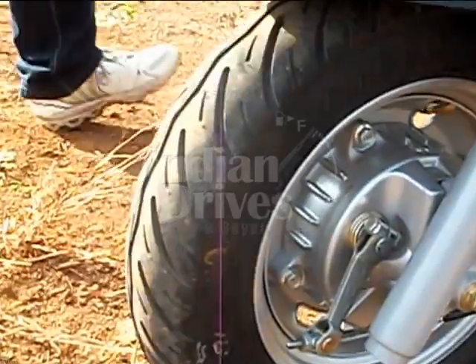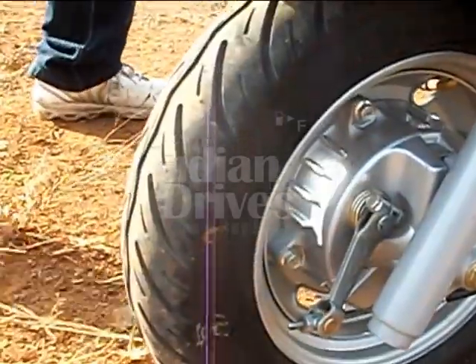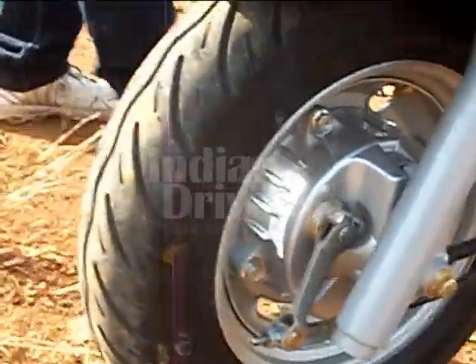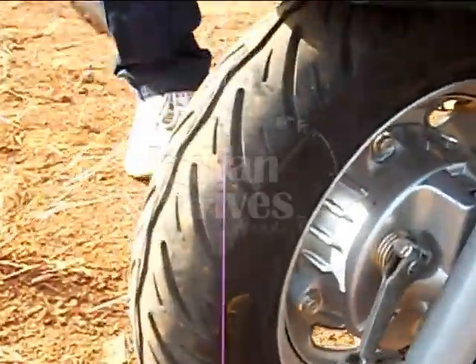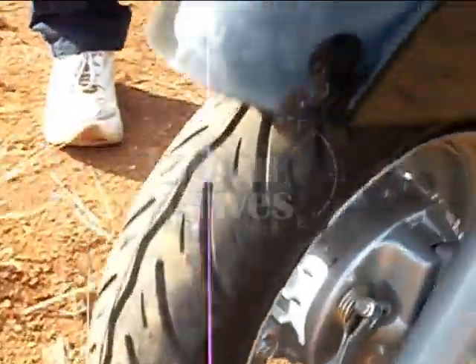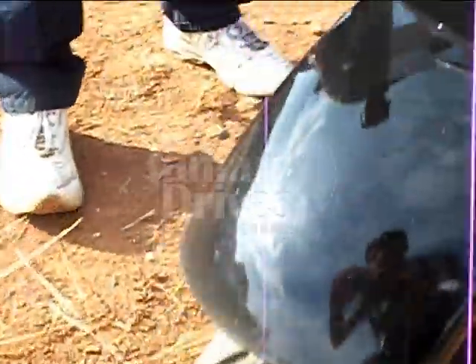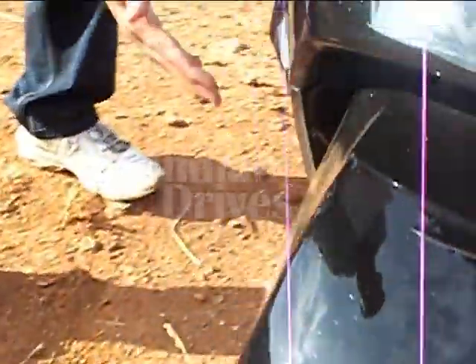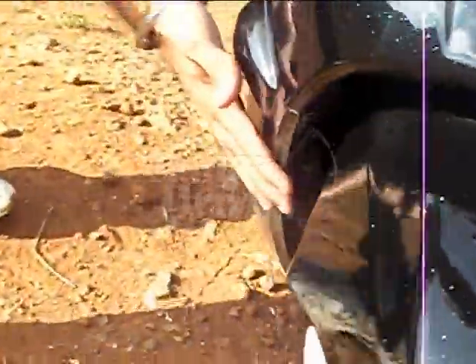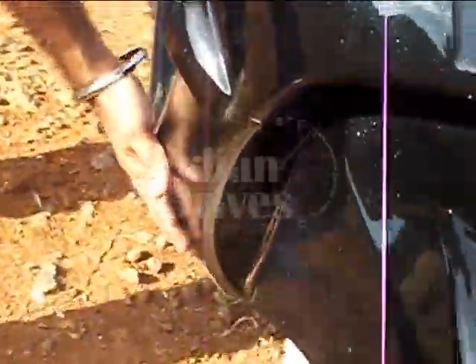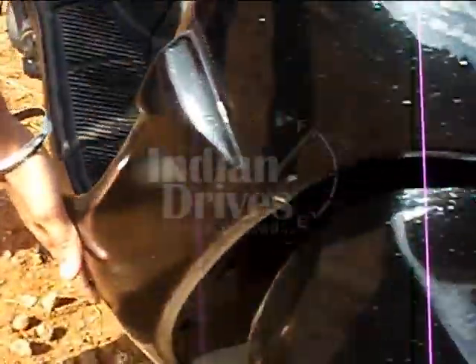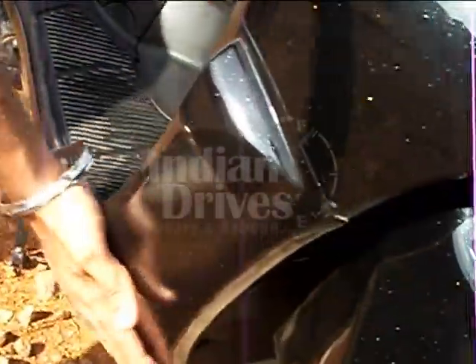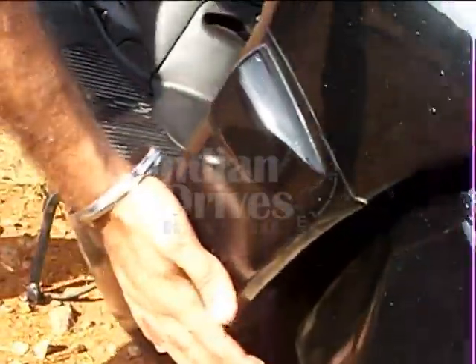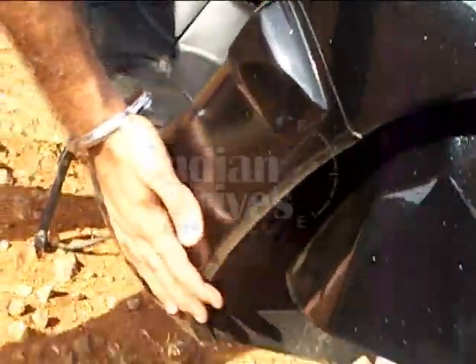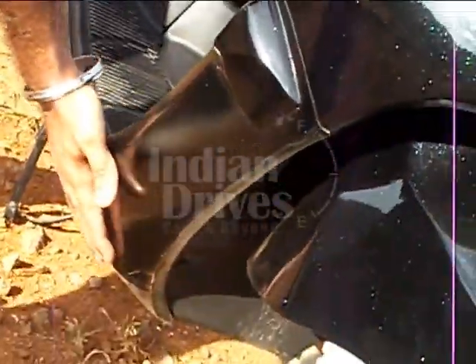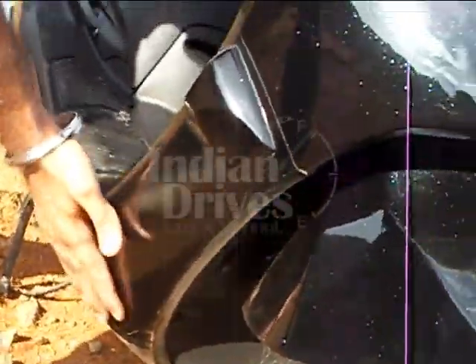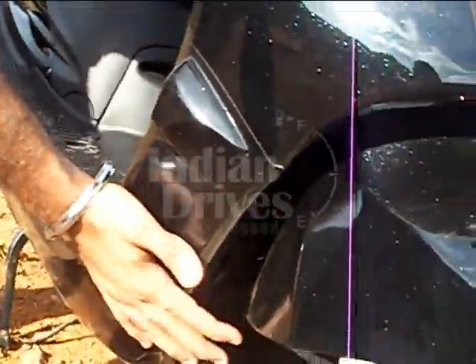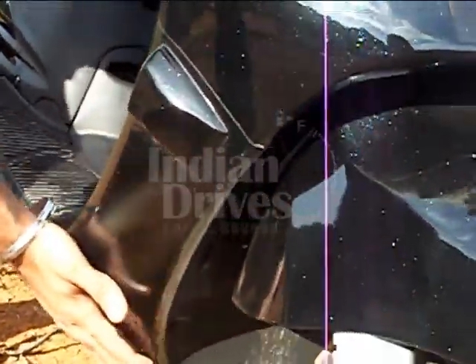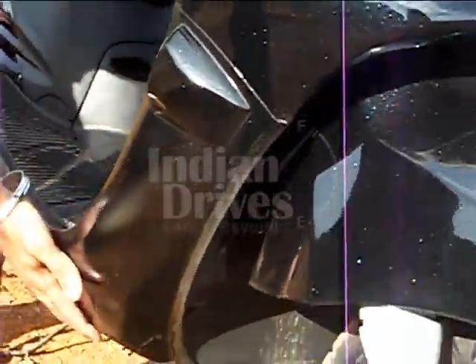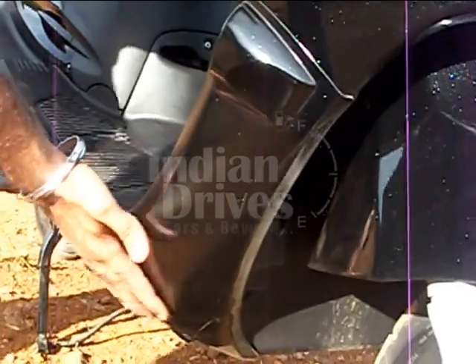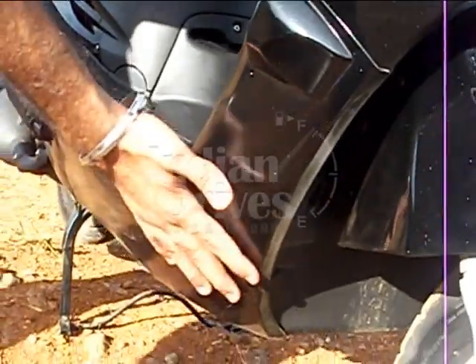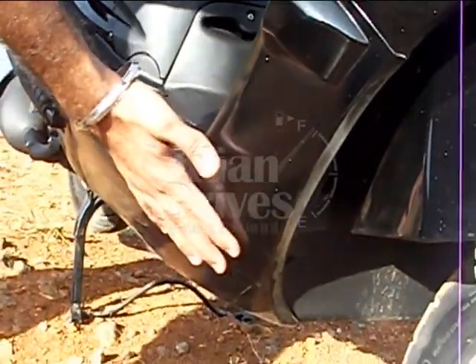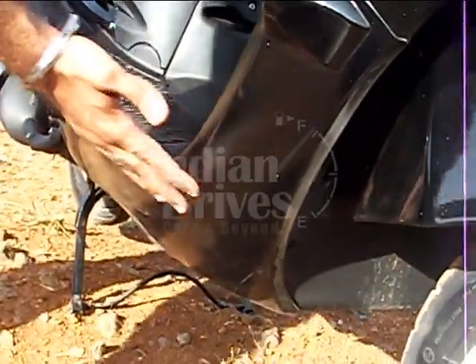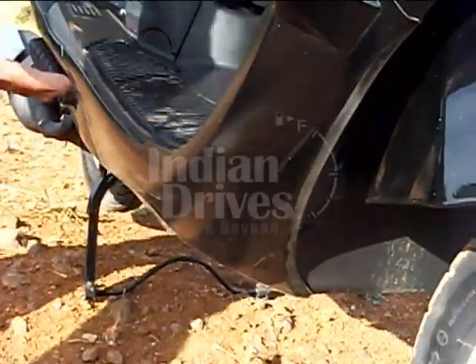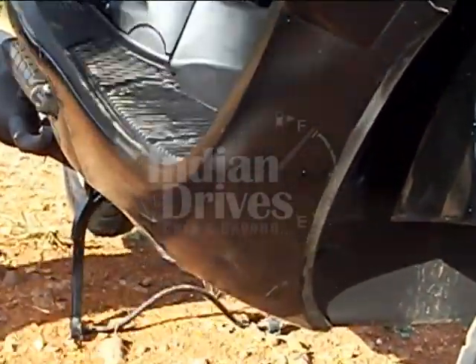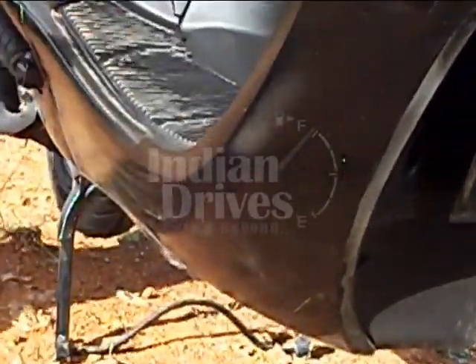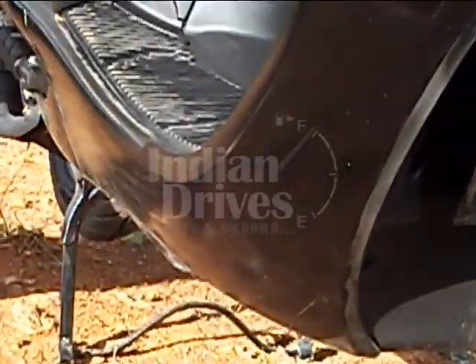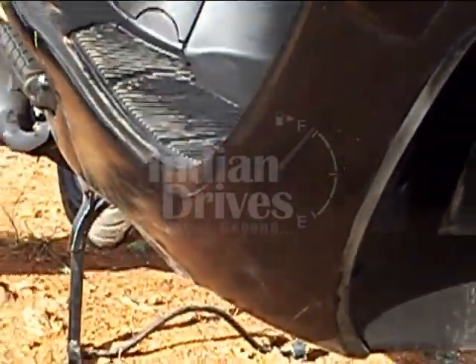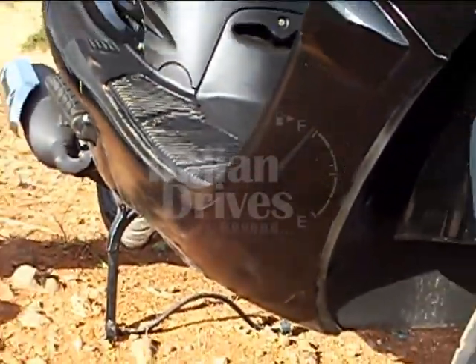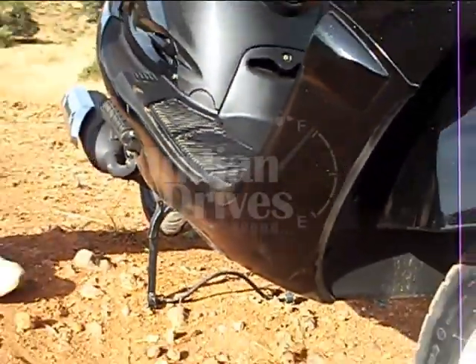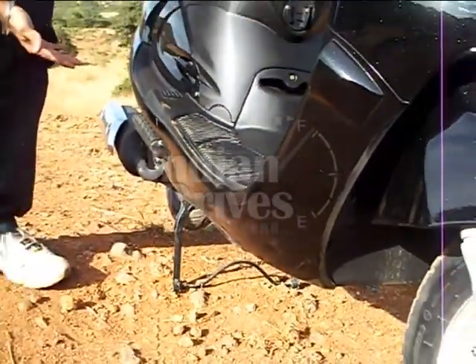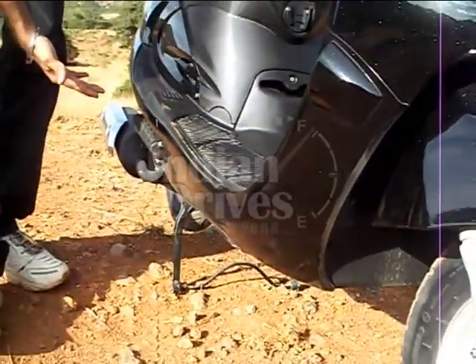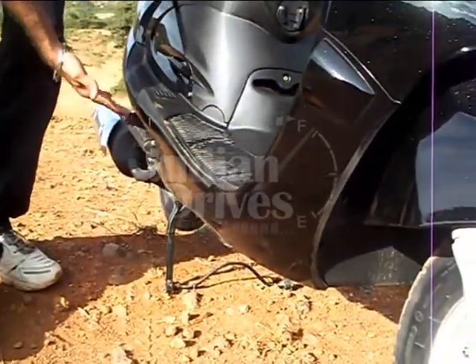Compared to the Kinetic Nova, the chassis is positioned quite inward, so you get a better ground clearance.